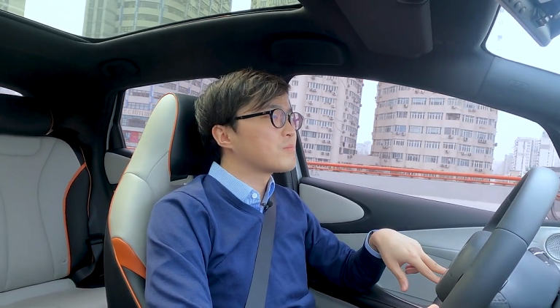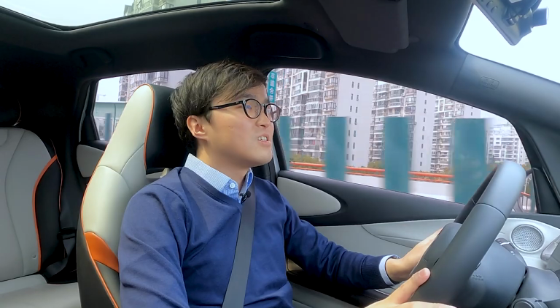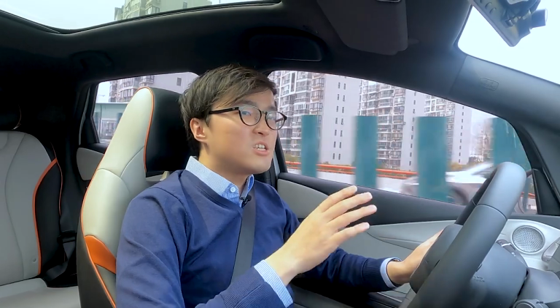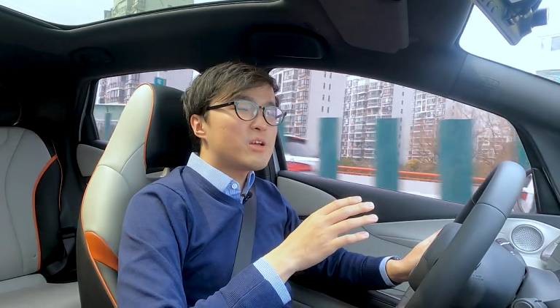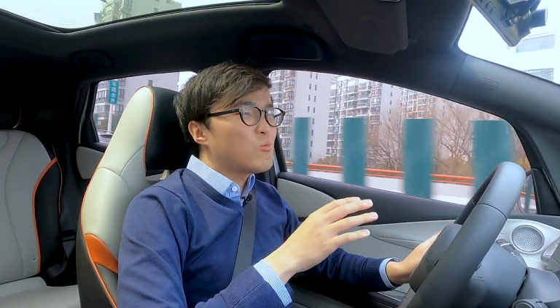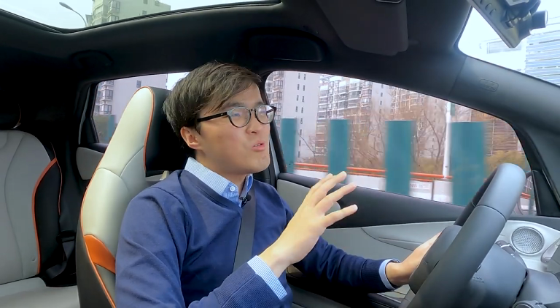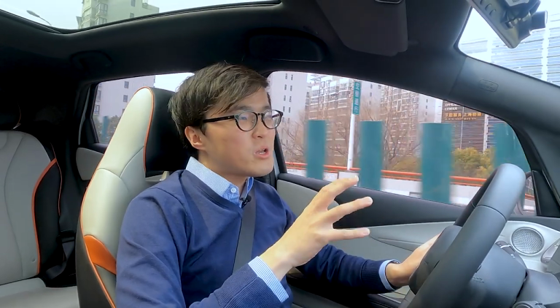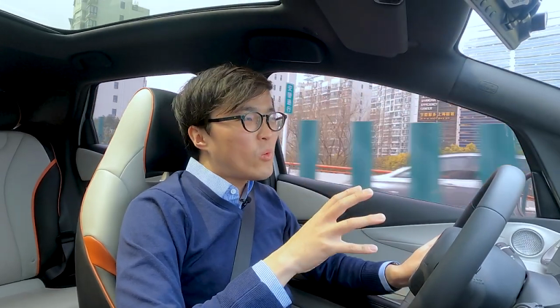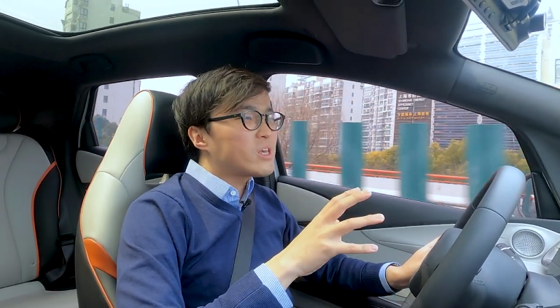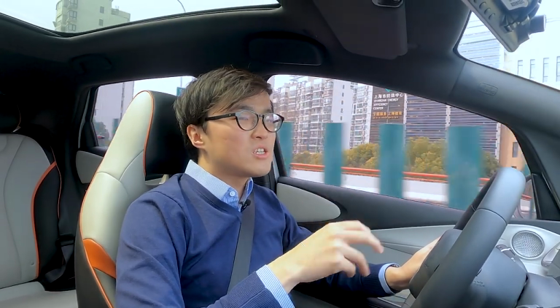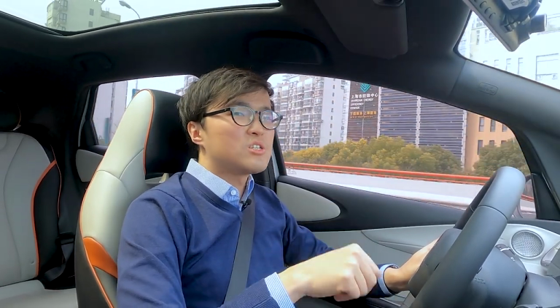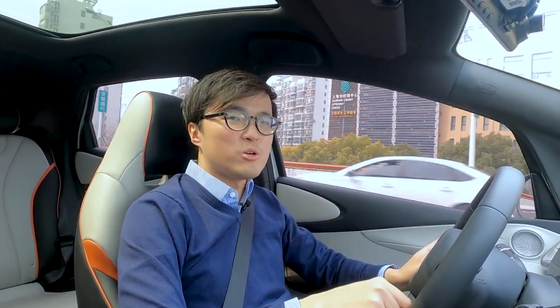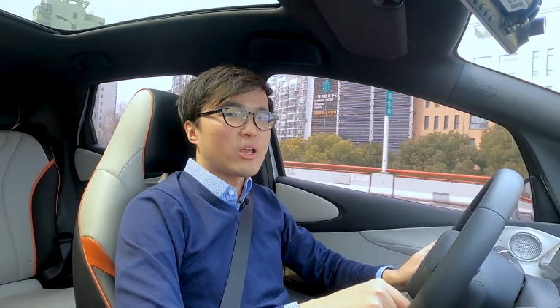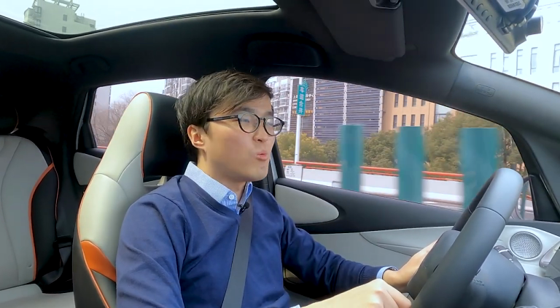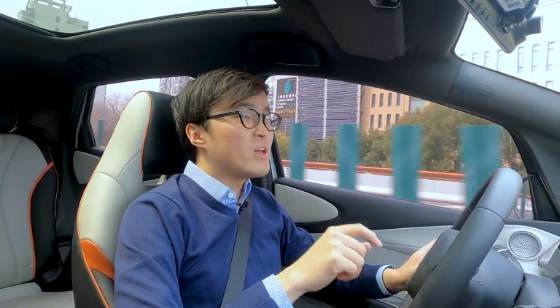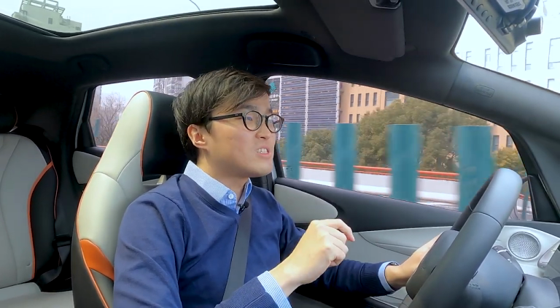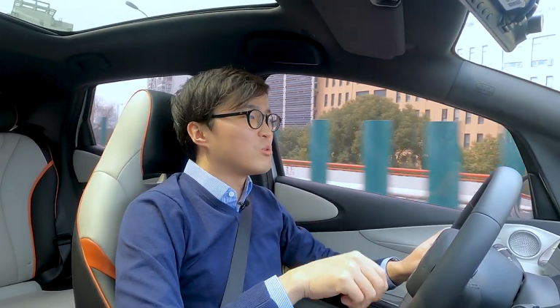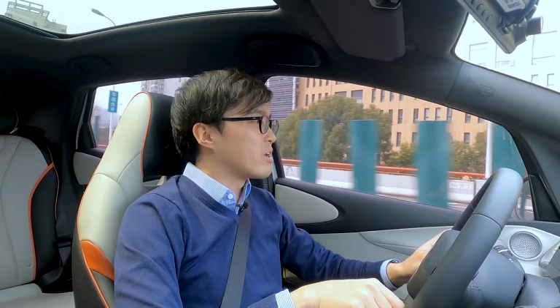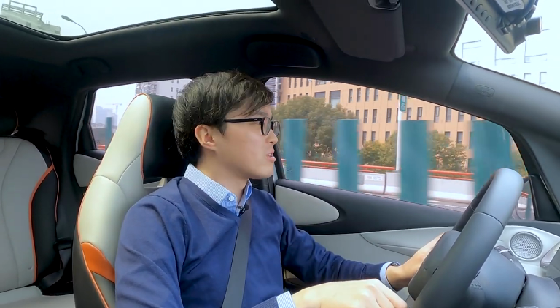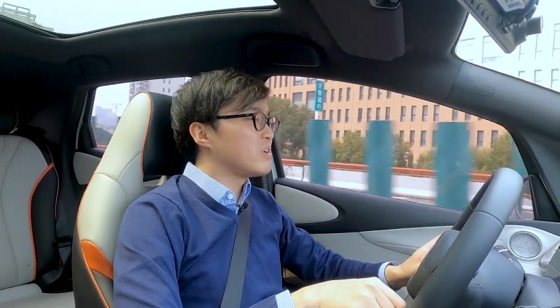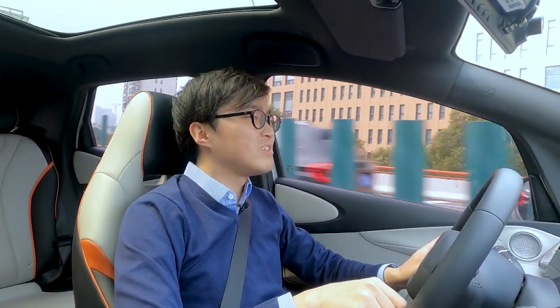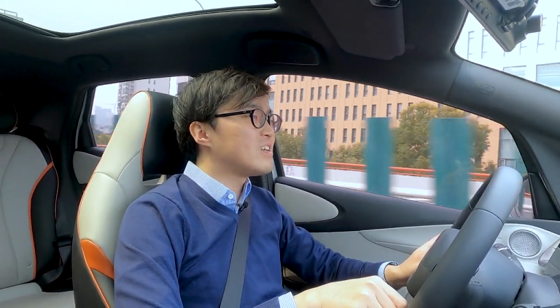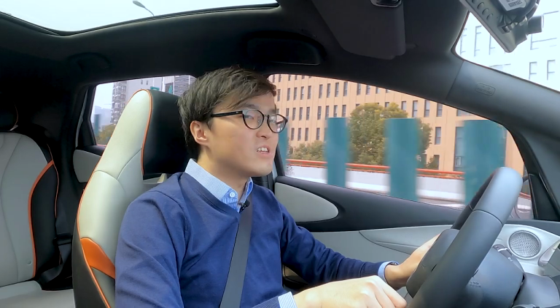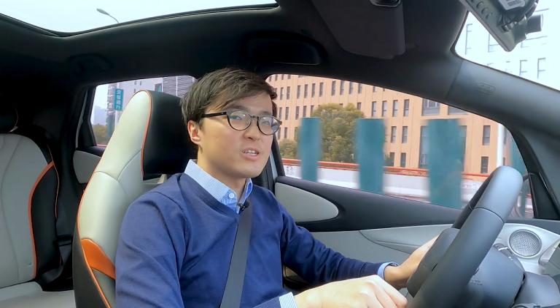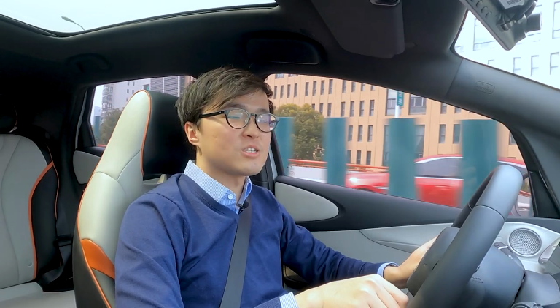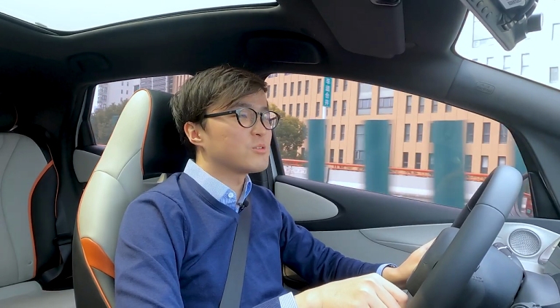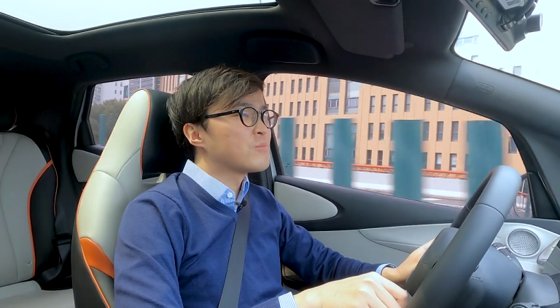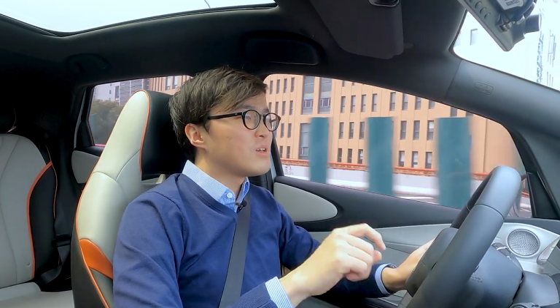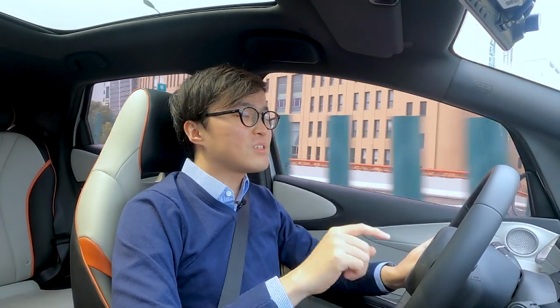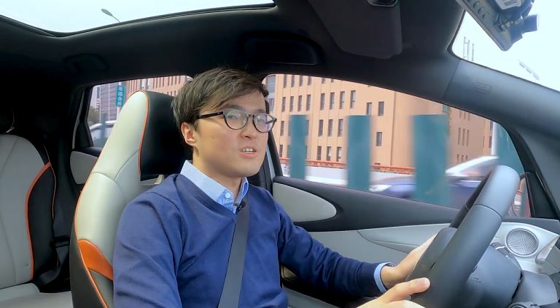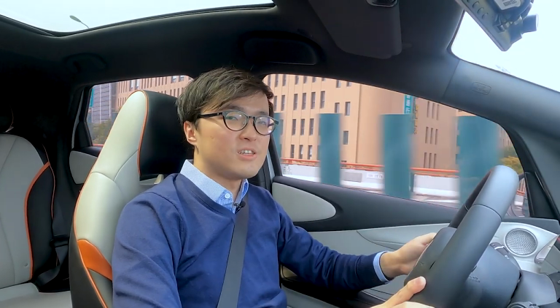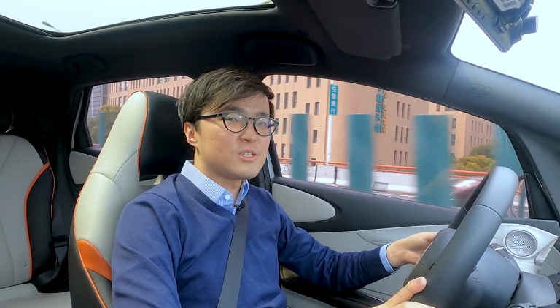The steering, while being weak, is not a deal breaker. What is a deal breaker, though, is the indicator sound. It sounds like this.